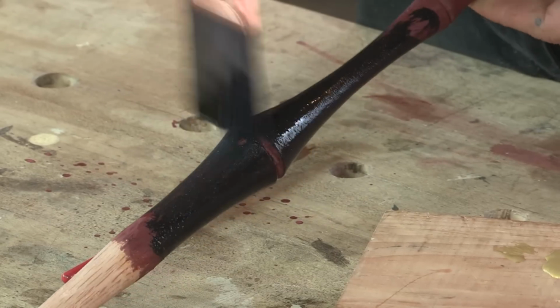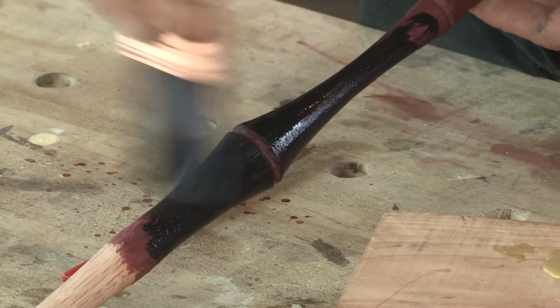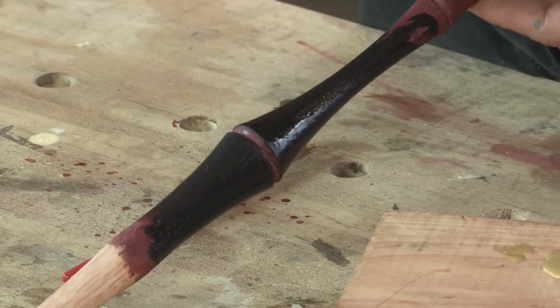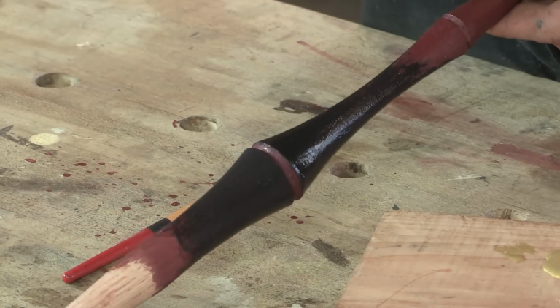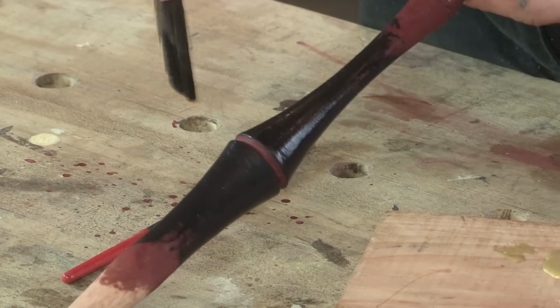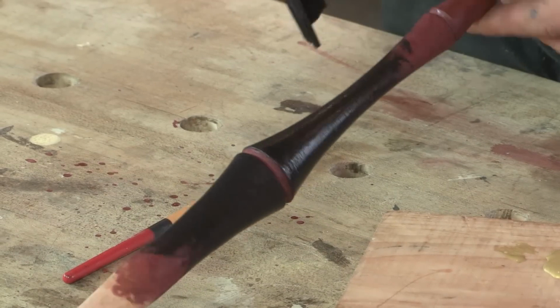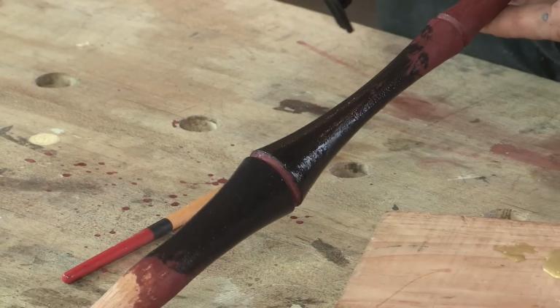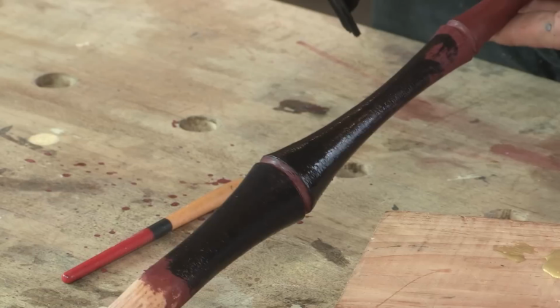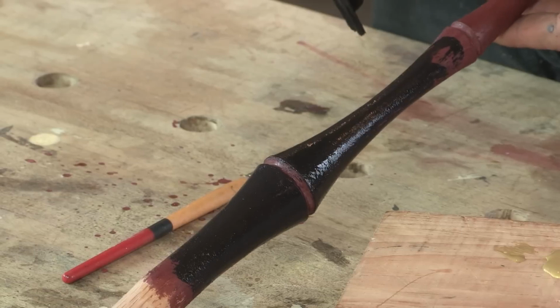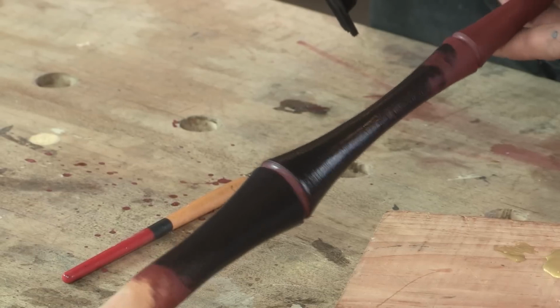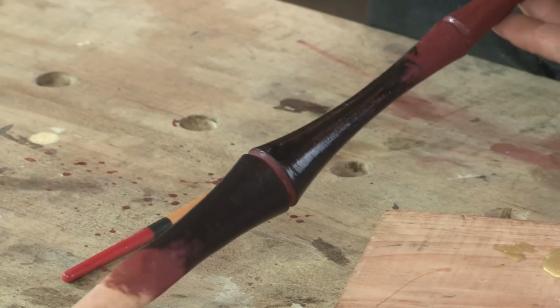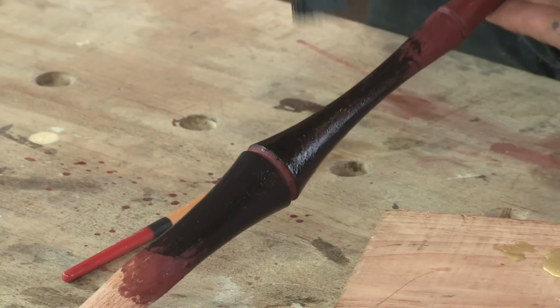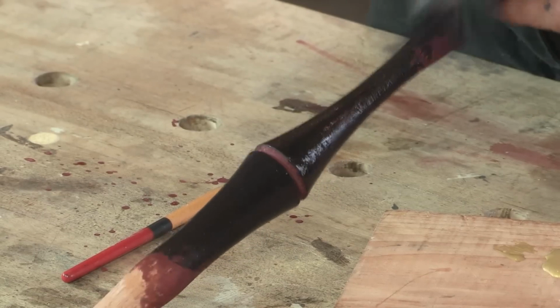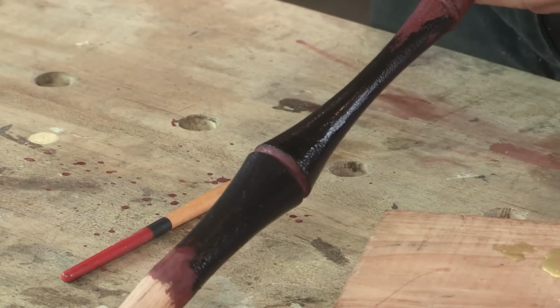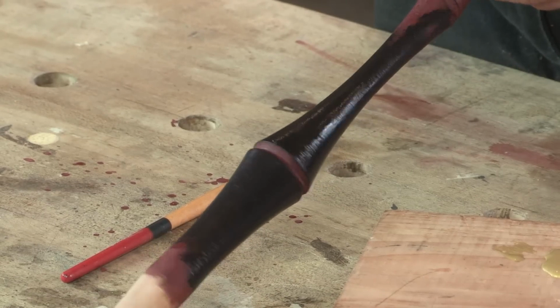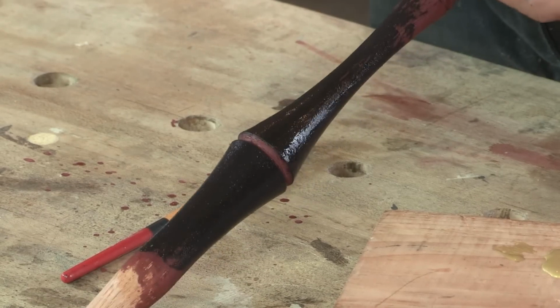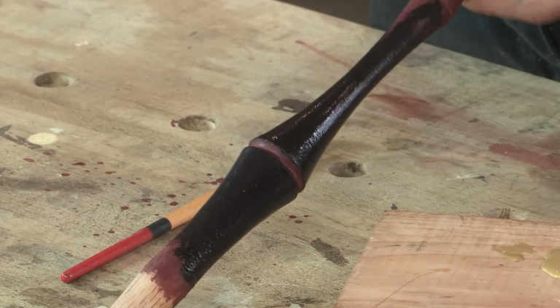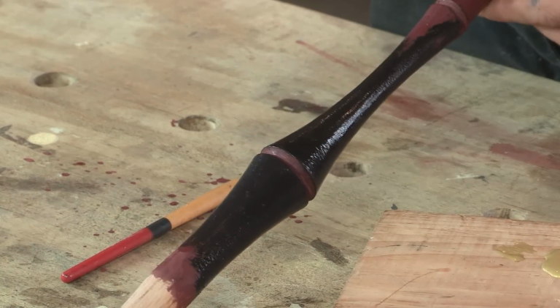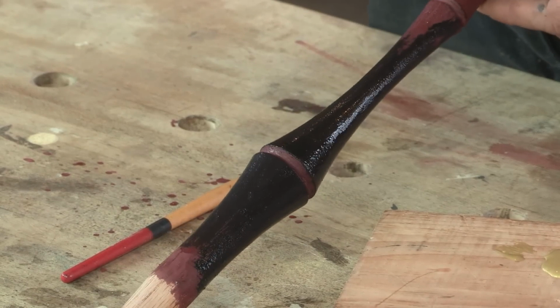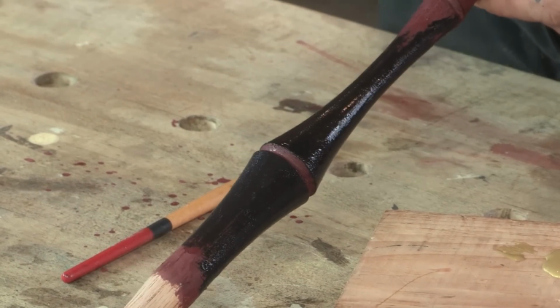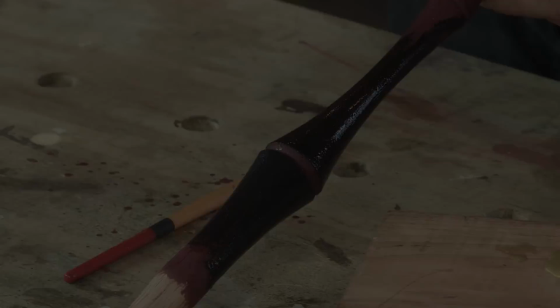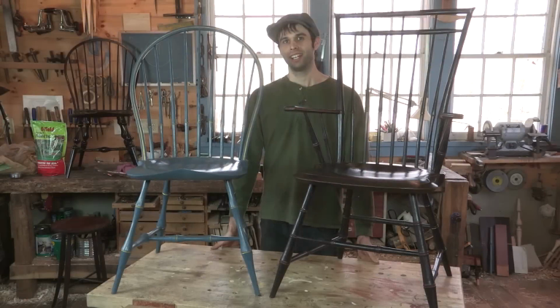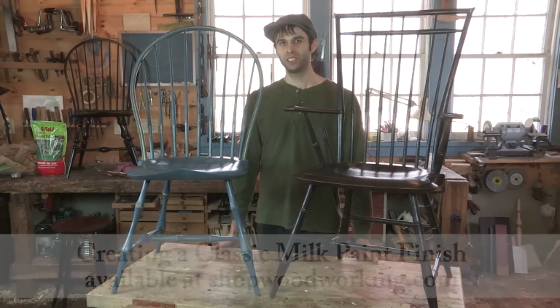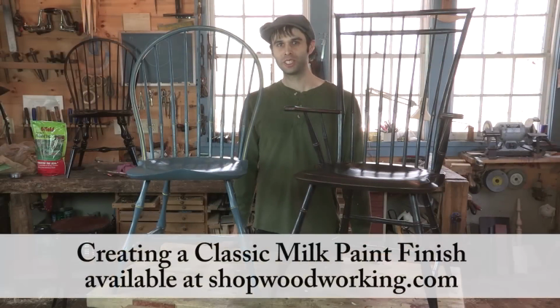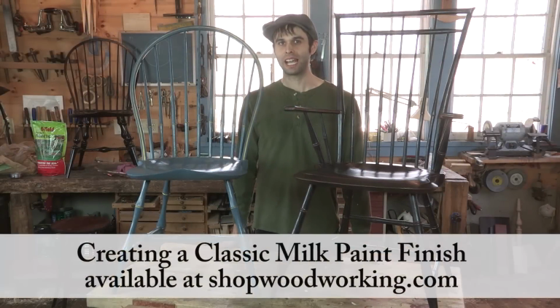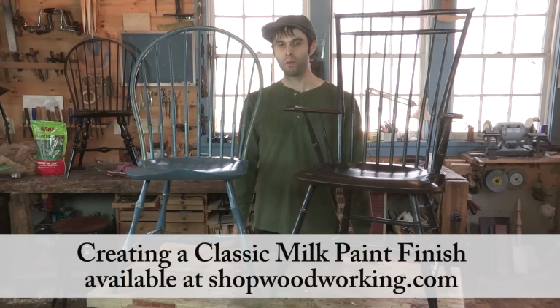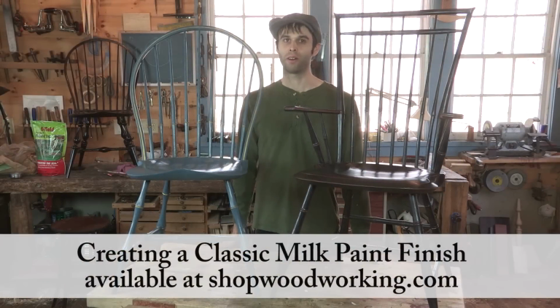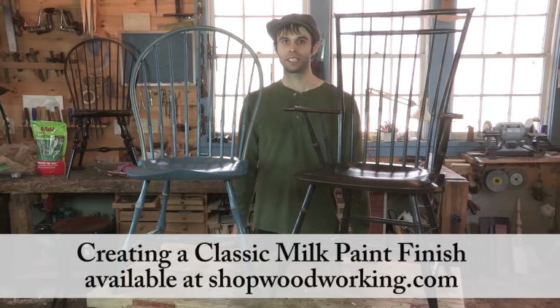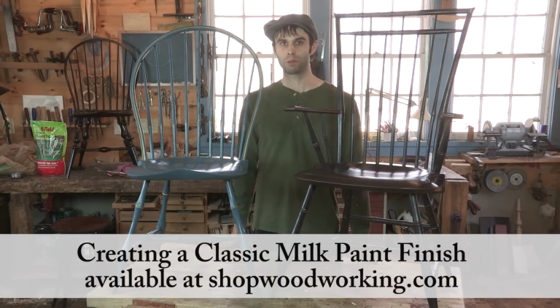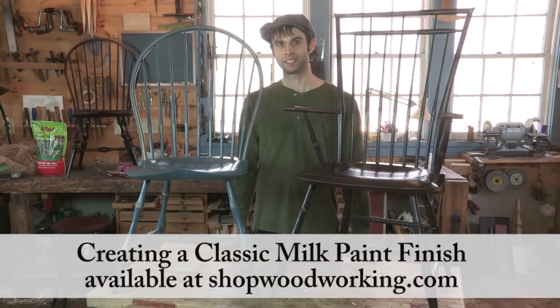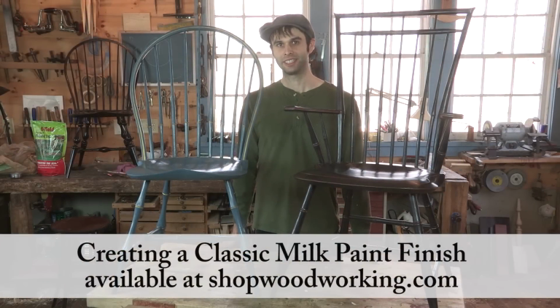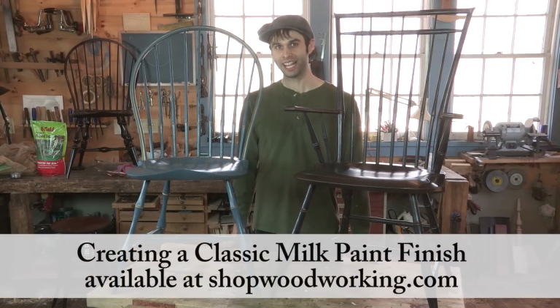That's an option — and really you don't need to shellac this at all, just go ahead and paint it. Two kind of cool little options there. If you enjoyed those tips, I have a whole video on finishing with milk paints — check it out!